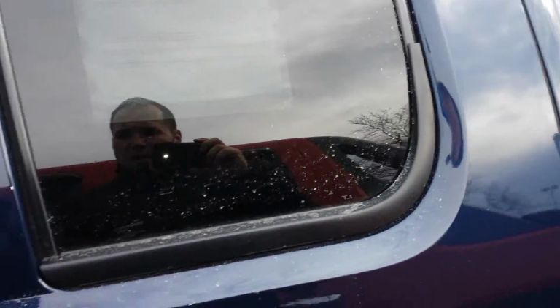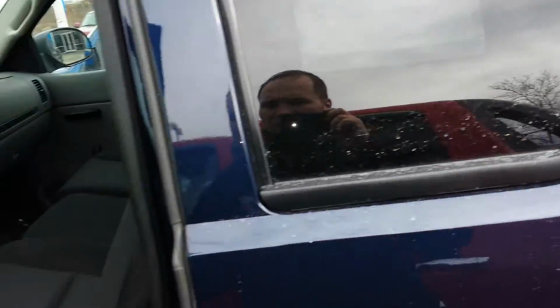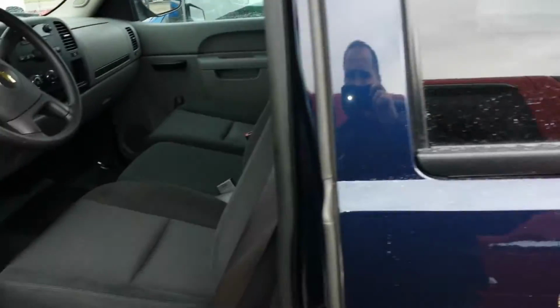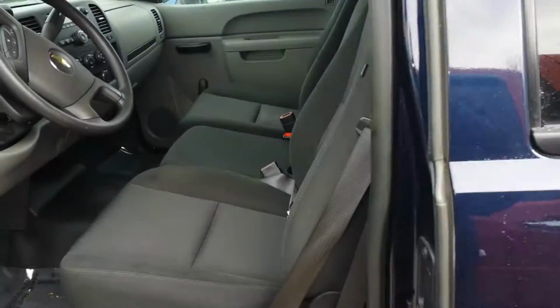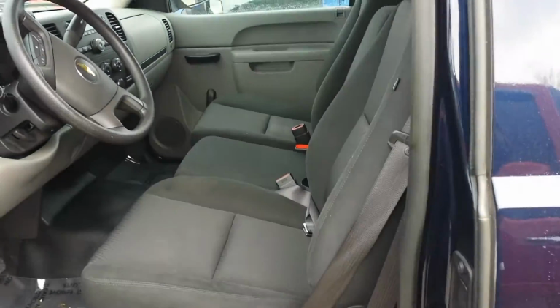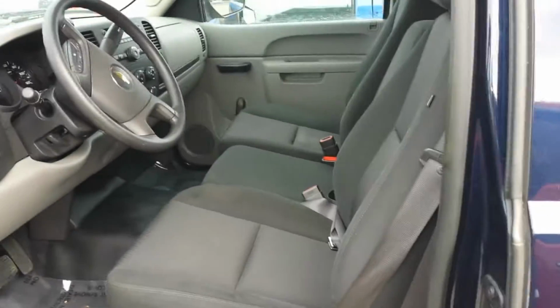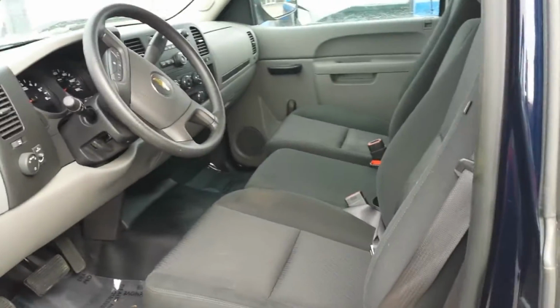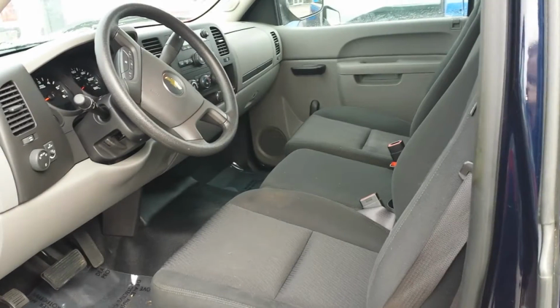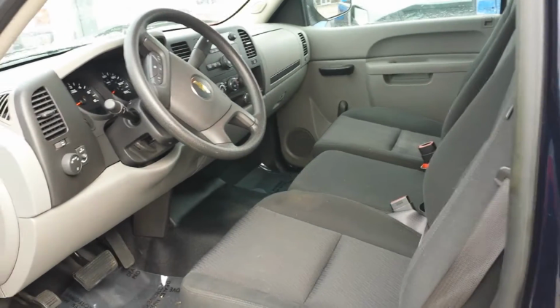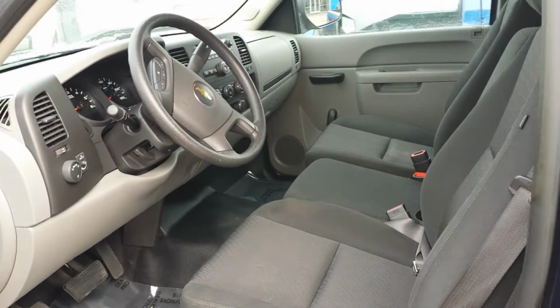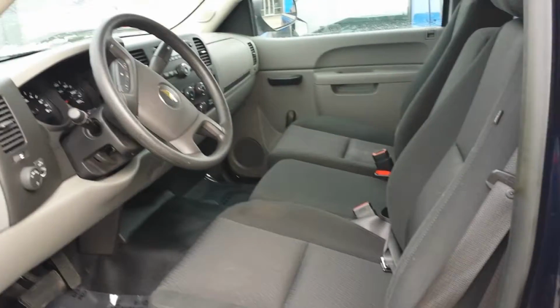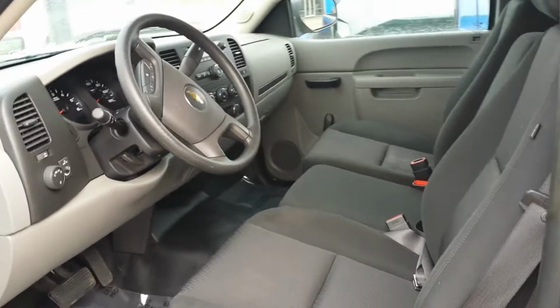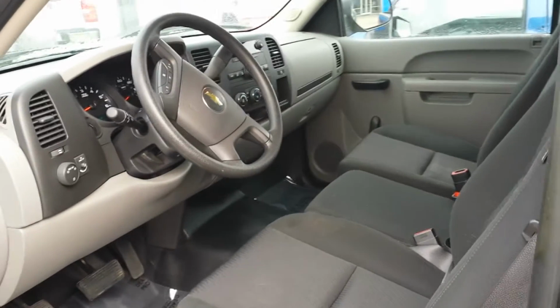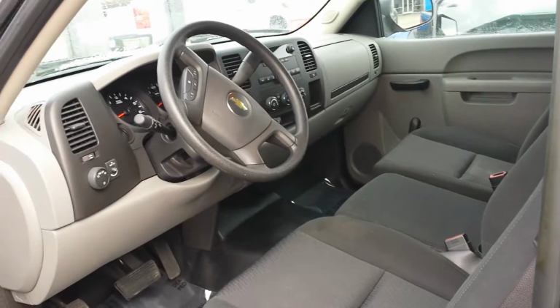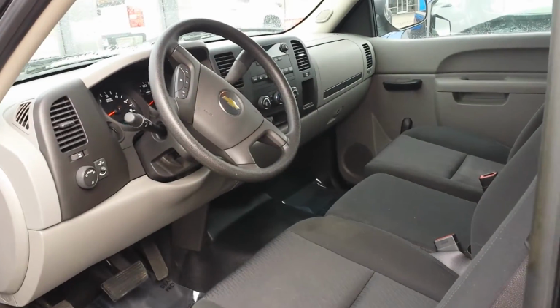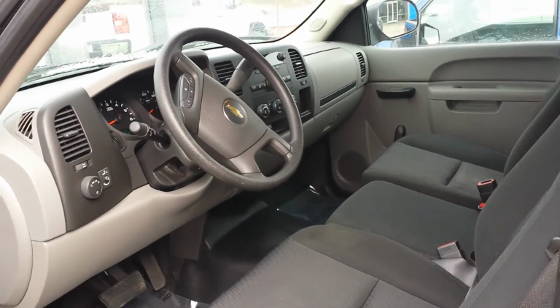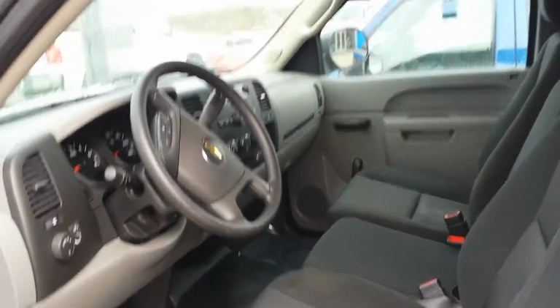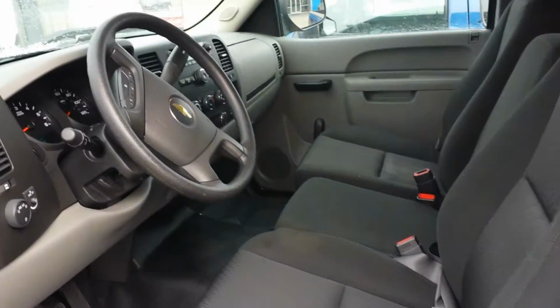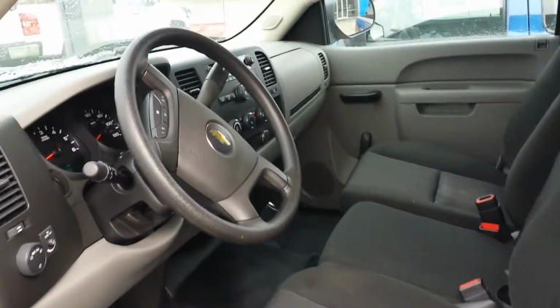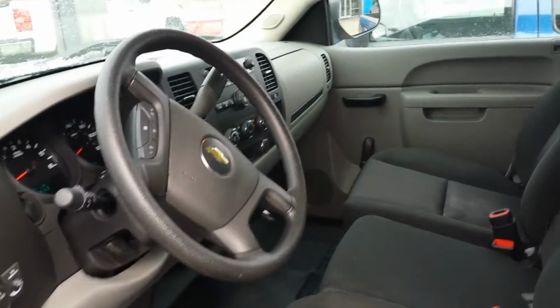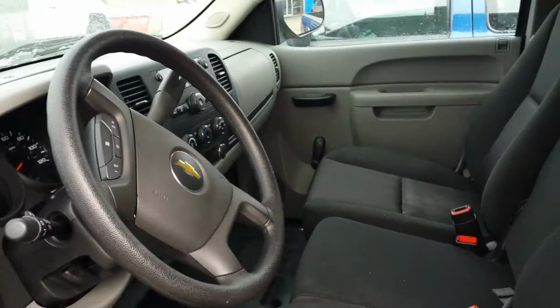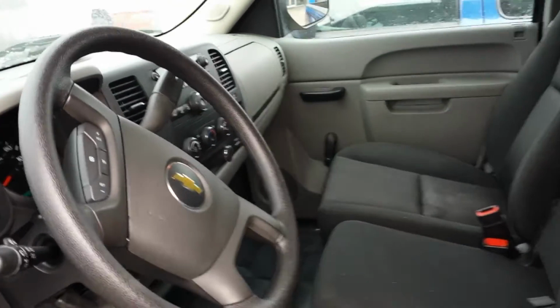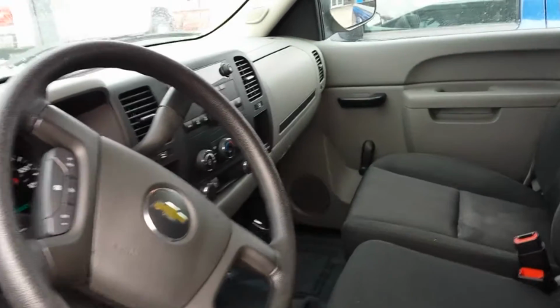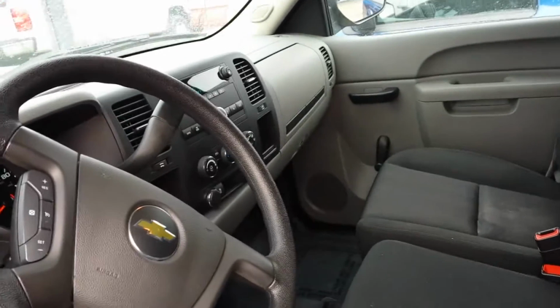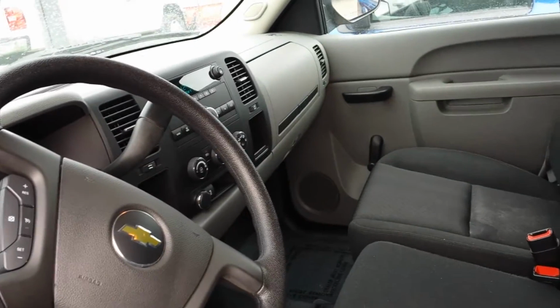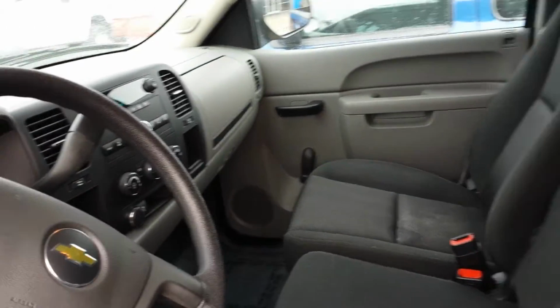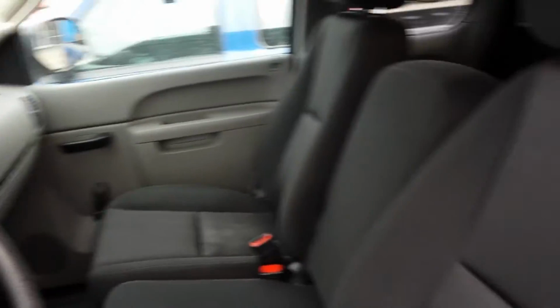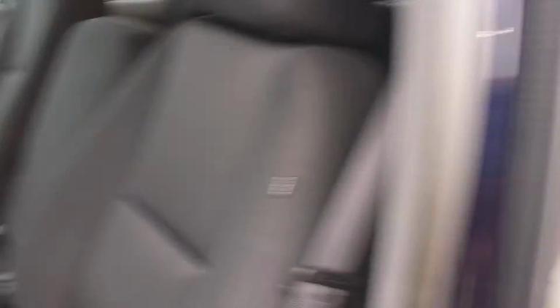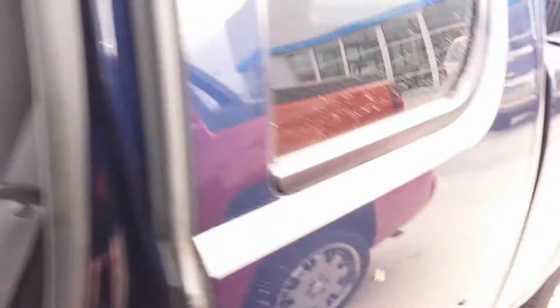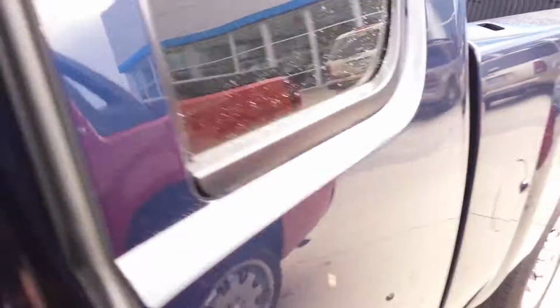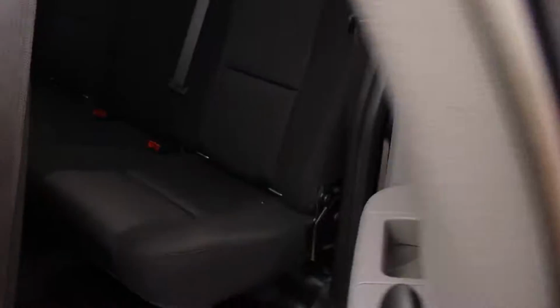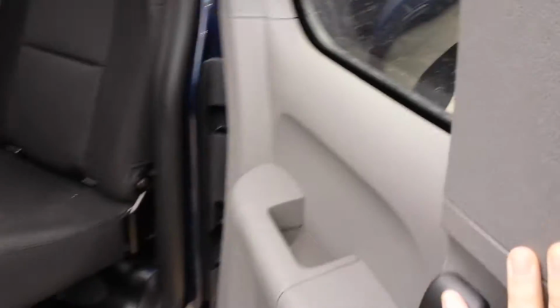I'd like to invite you down to take the truck for a test drive. We're open from 9 to 9 today. We're closed on Thursday because of the holiday, but 9 to 6 Tuesday, Wednesday, and Friday, and 9 to 5 on Saturday.